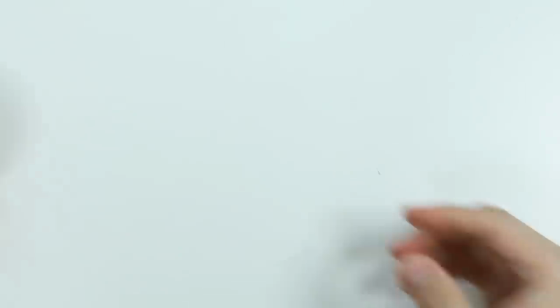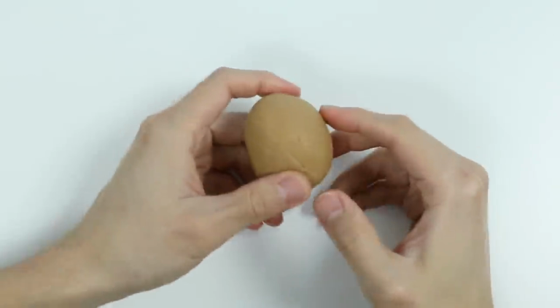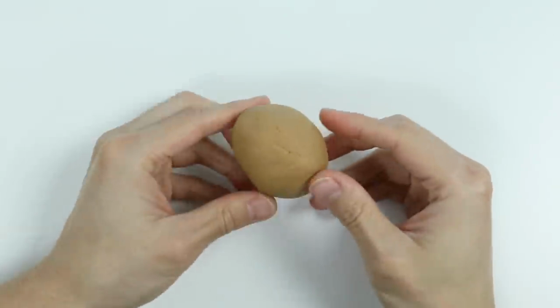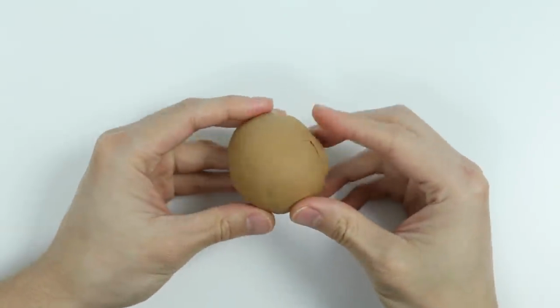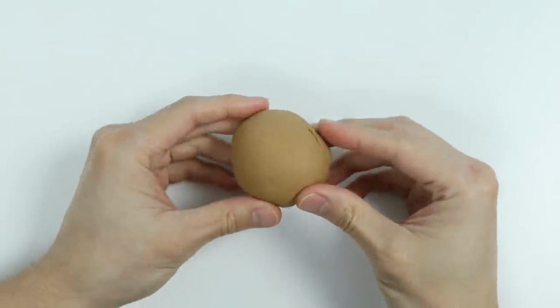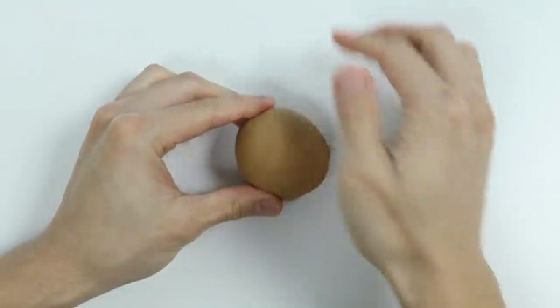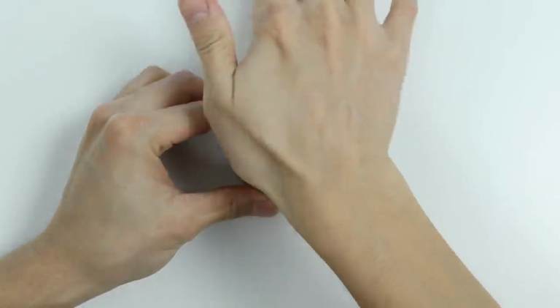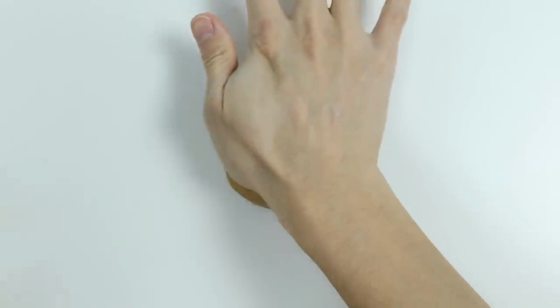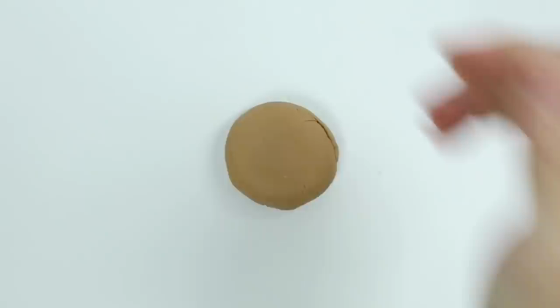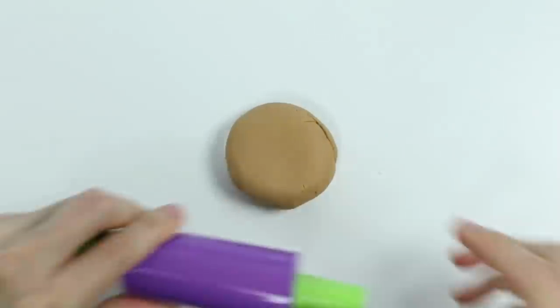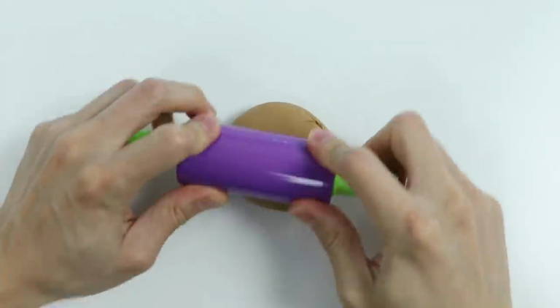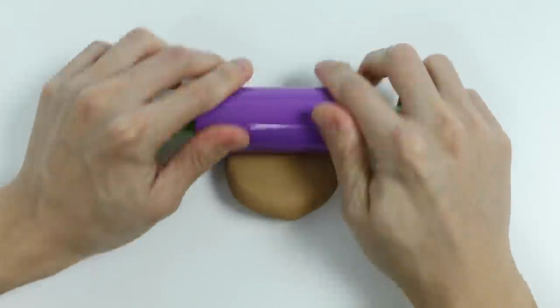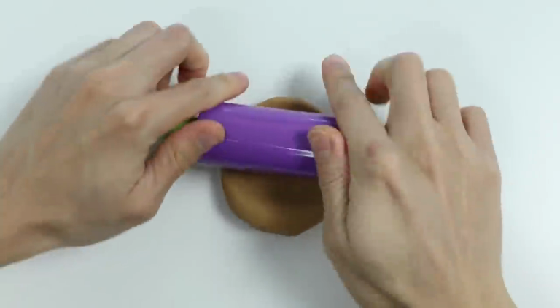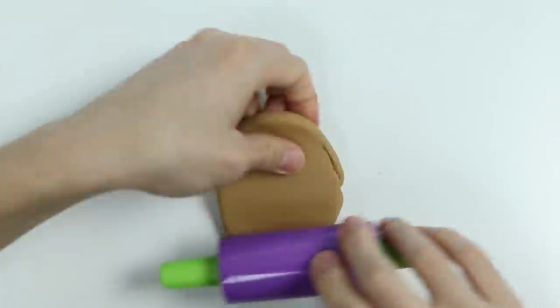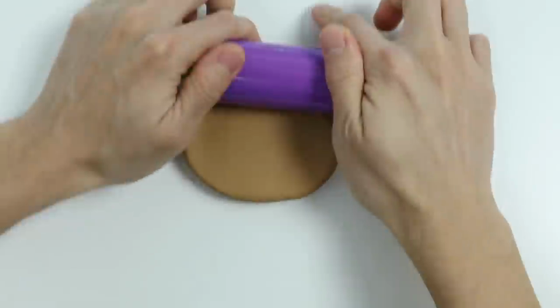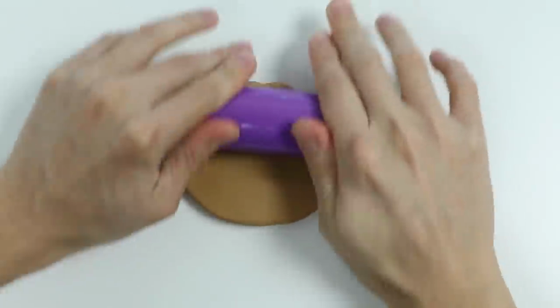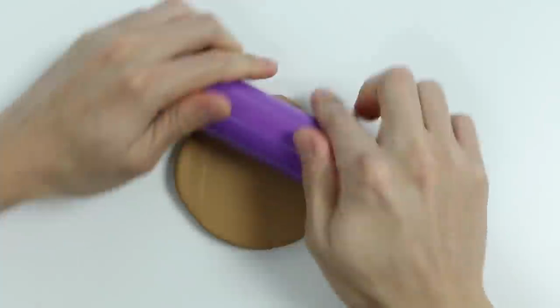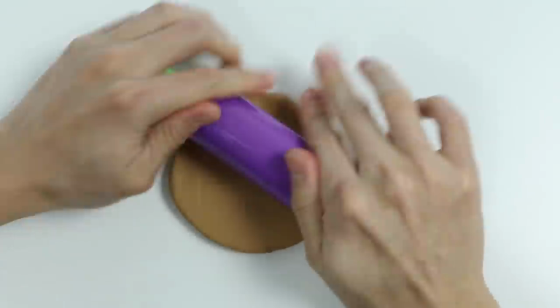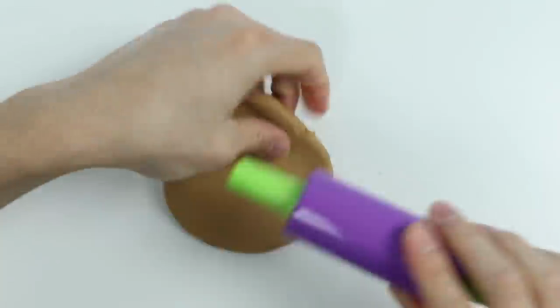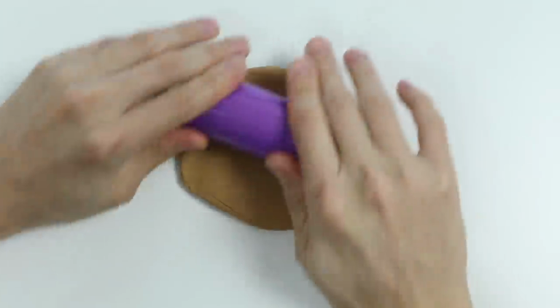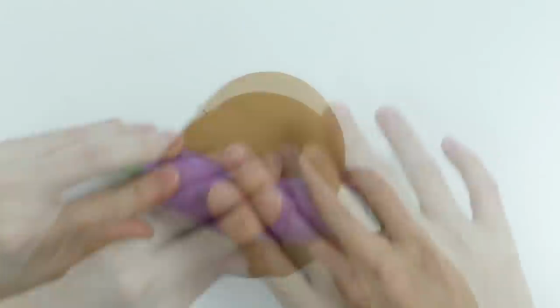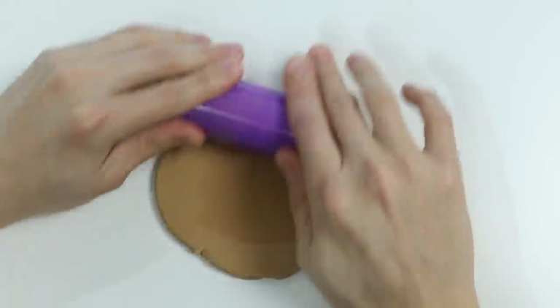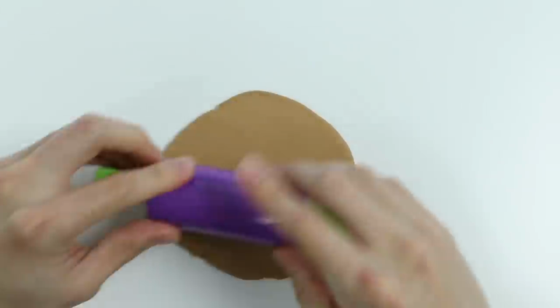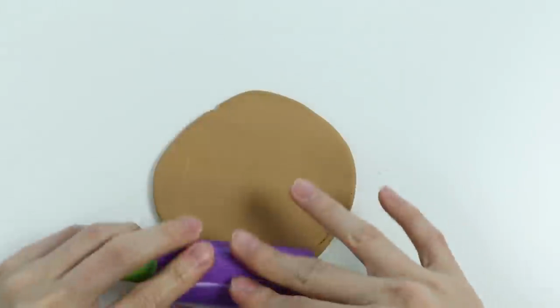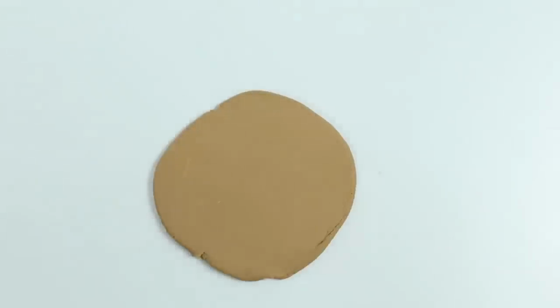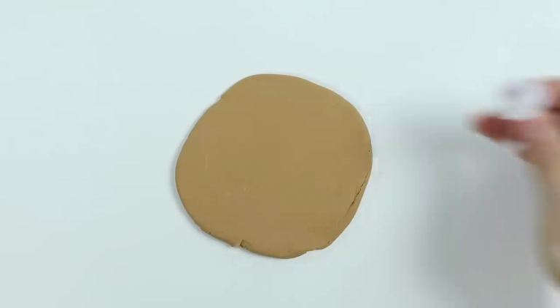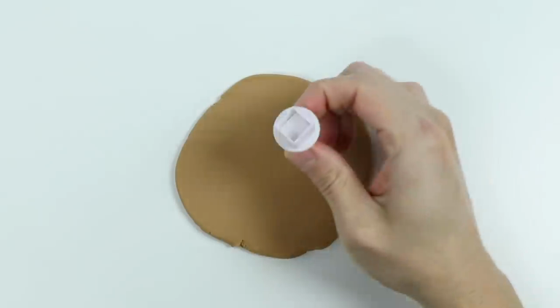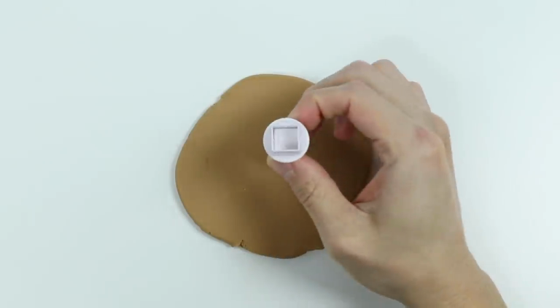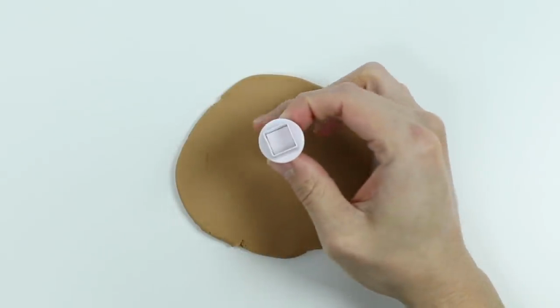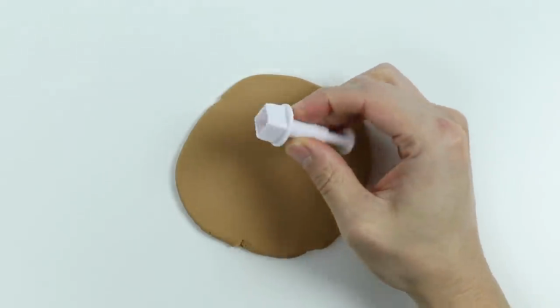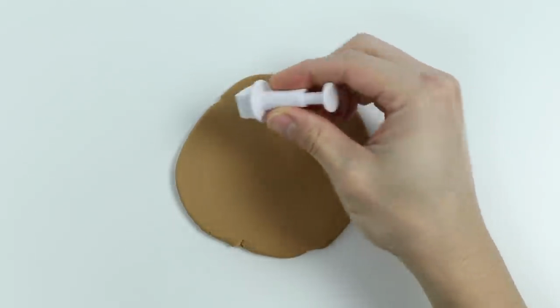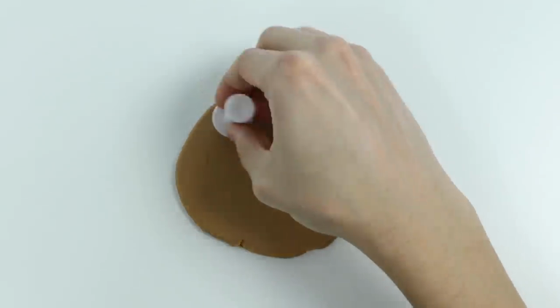Alright, let's start by rolling out some brown Play-Doh. Now let's use this square stamp to make the waffle design.